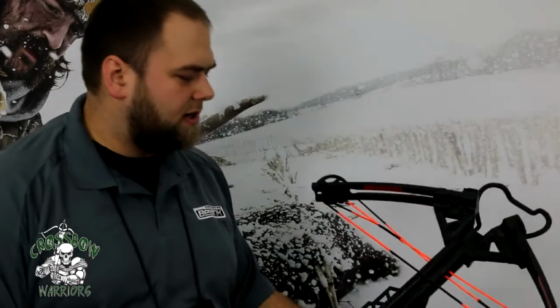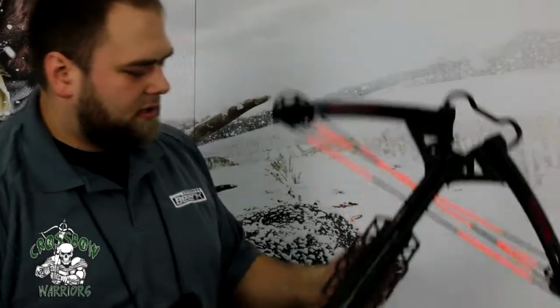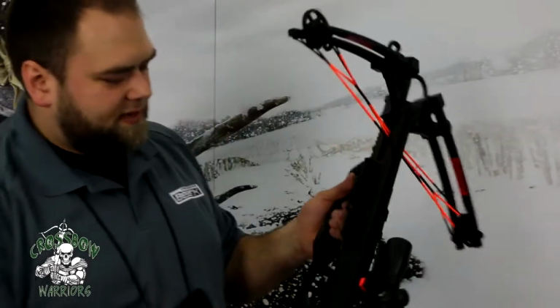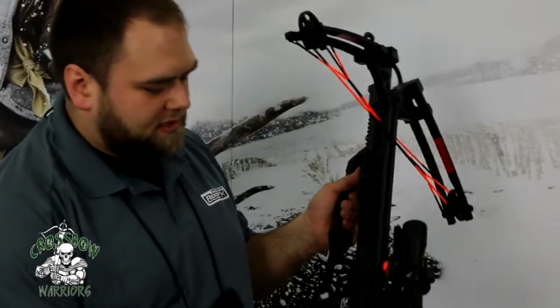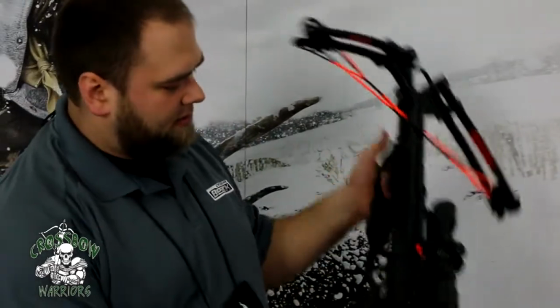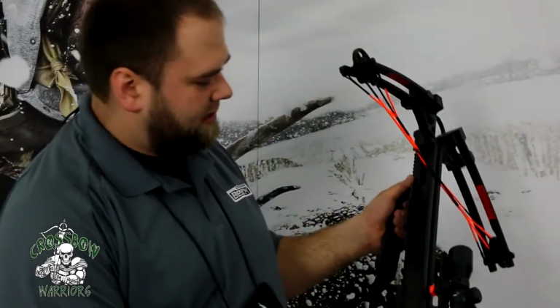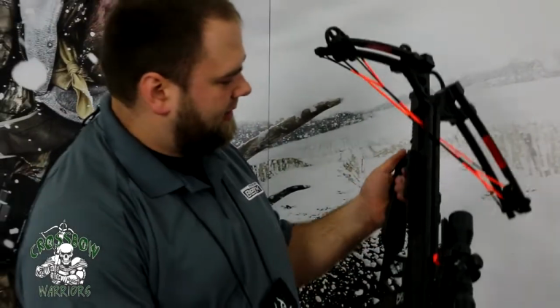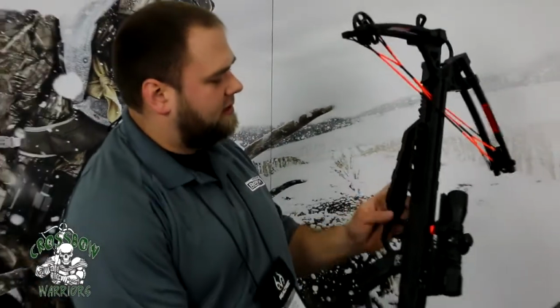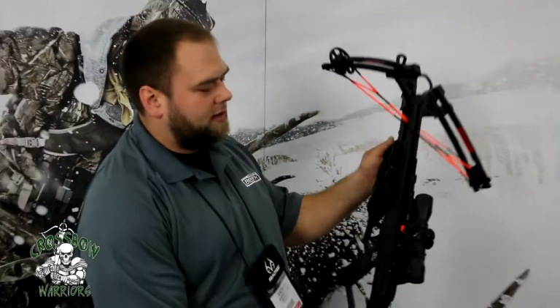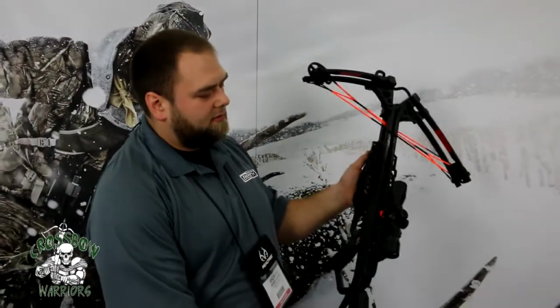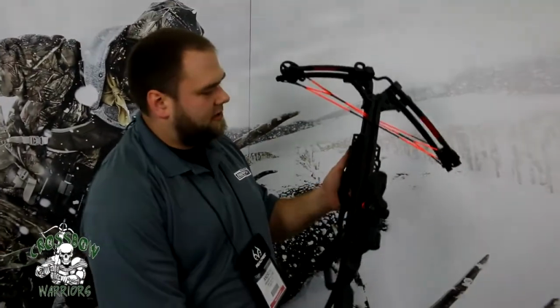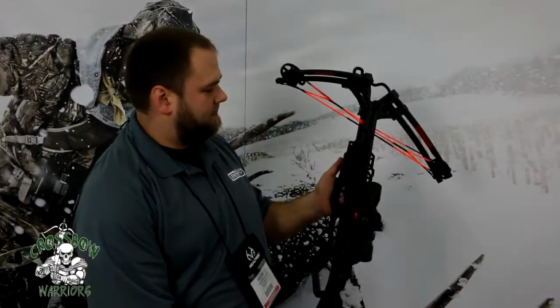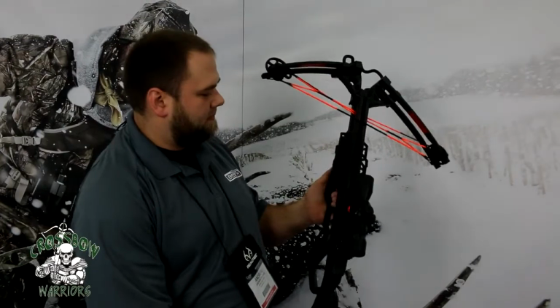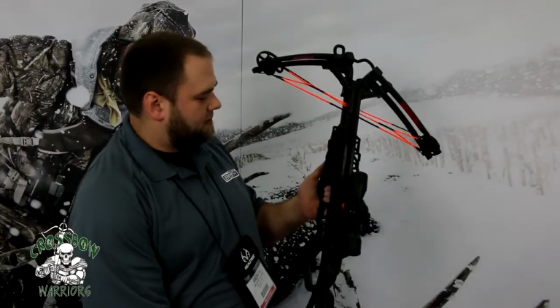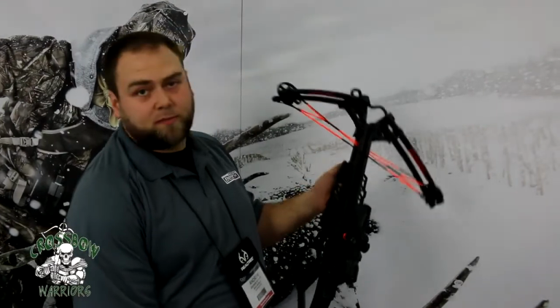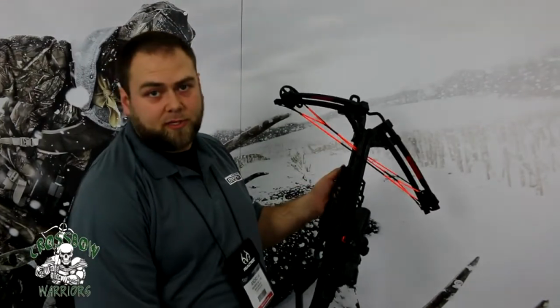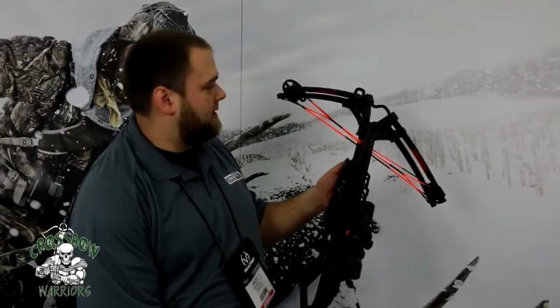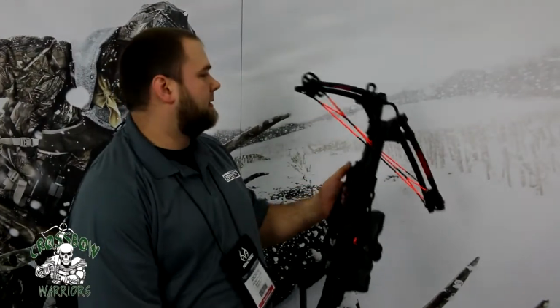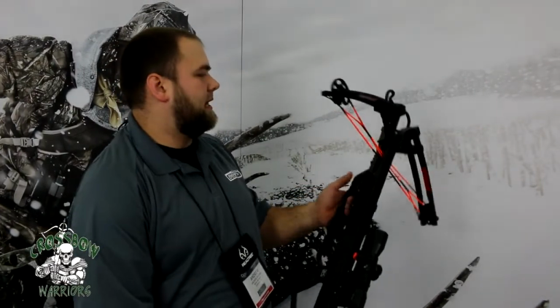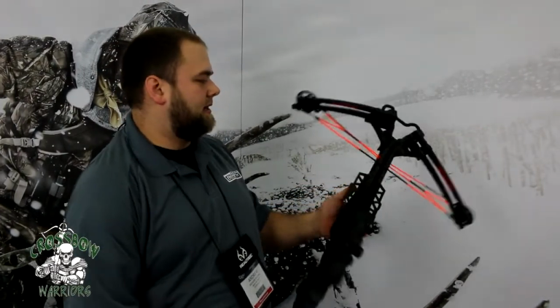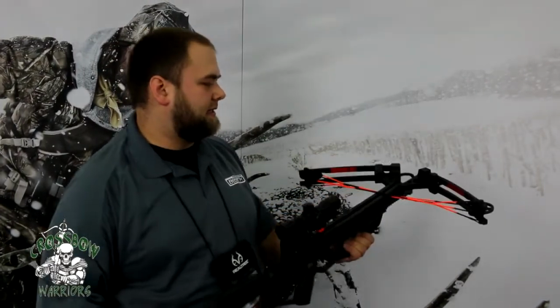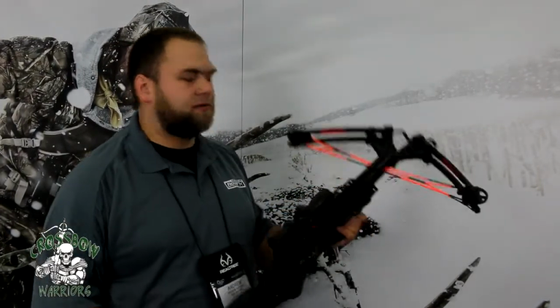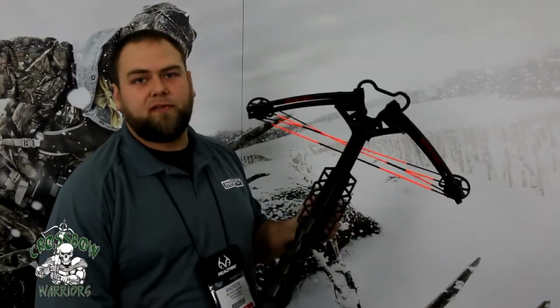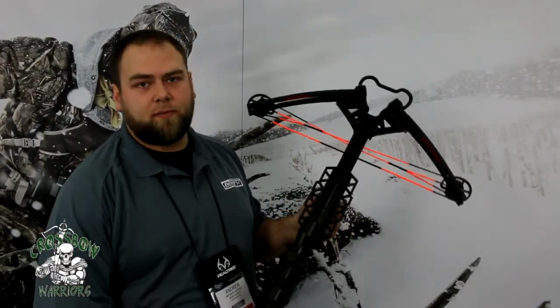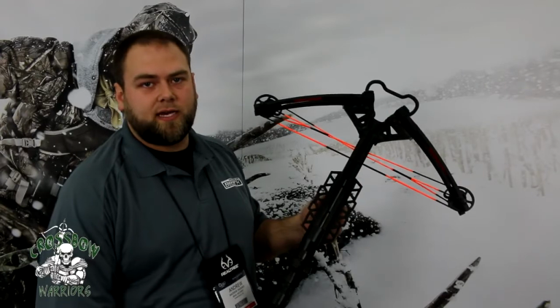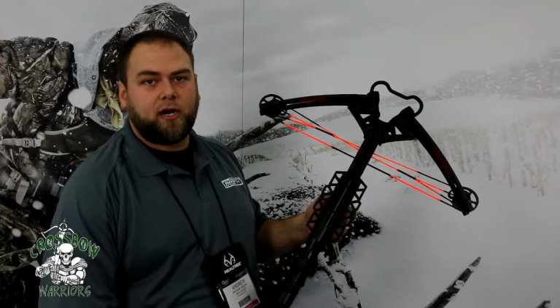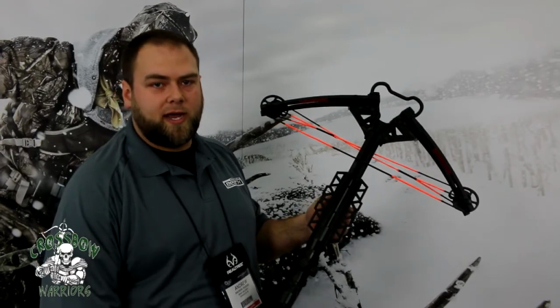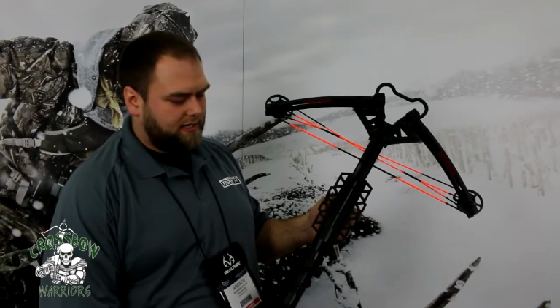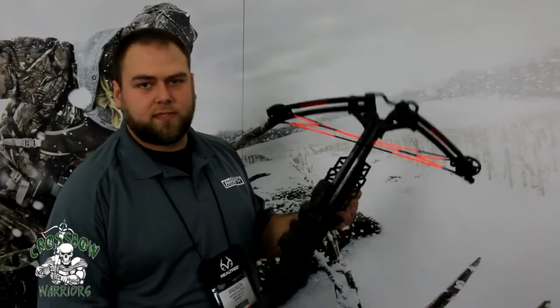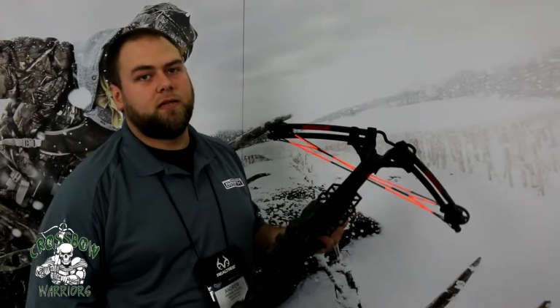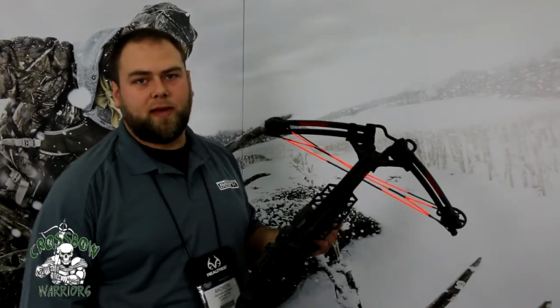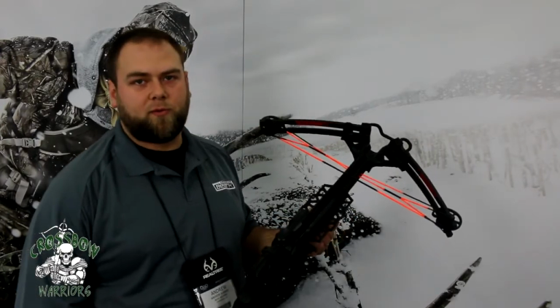Some of the features of this bow: you can see we have a nice long foregrip, so you have some adjustability there. And again, 350 feet per second at 180 pounds. This is a solid bow at that price point, $399.